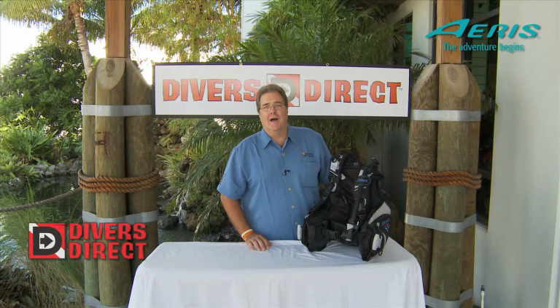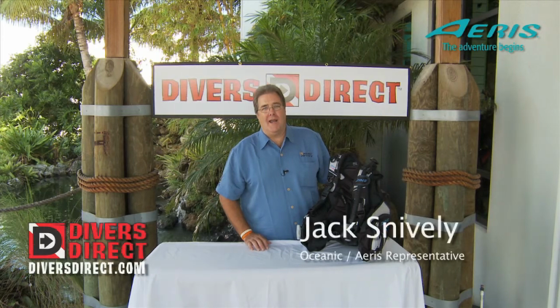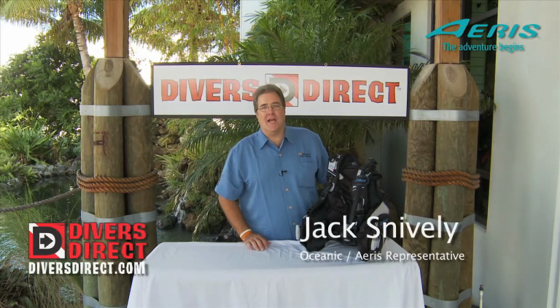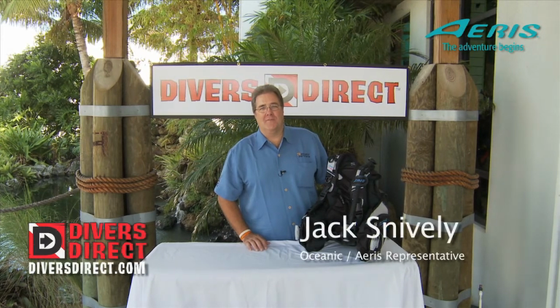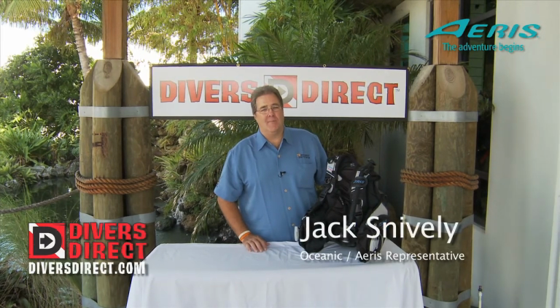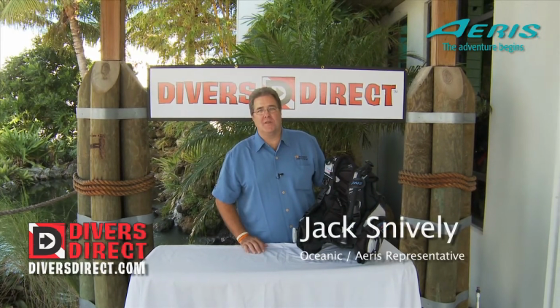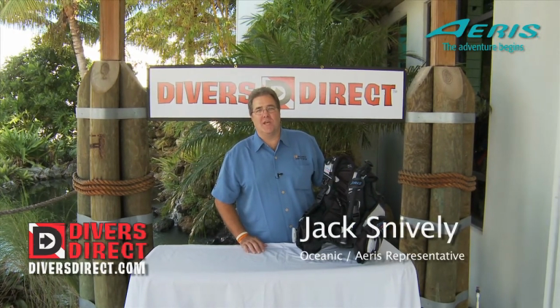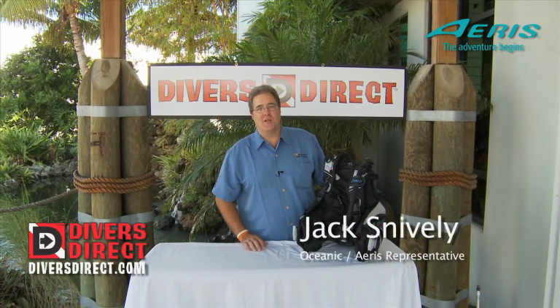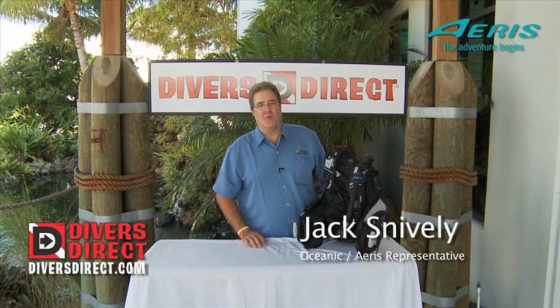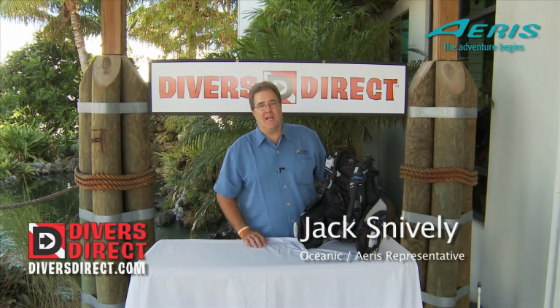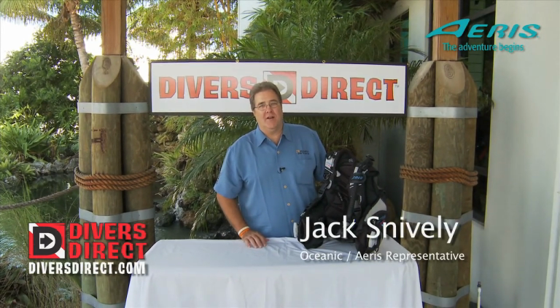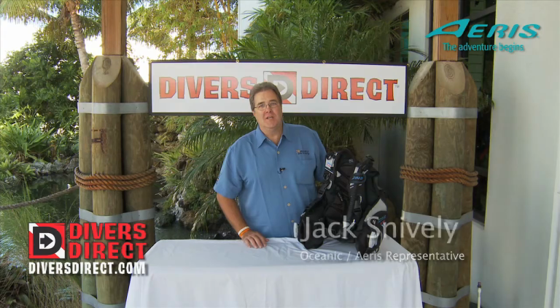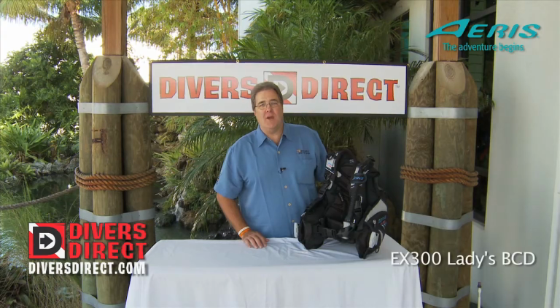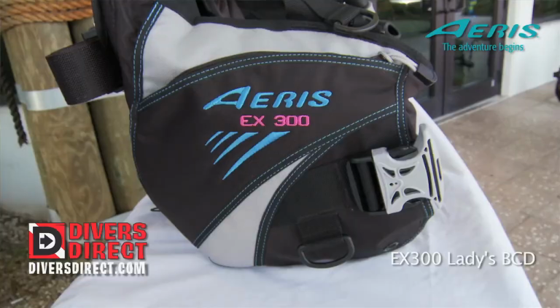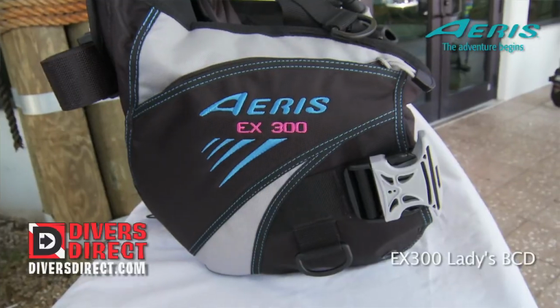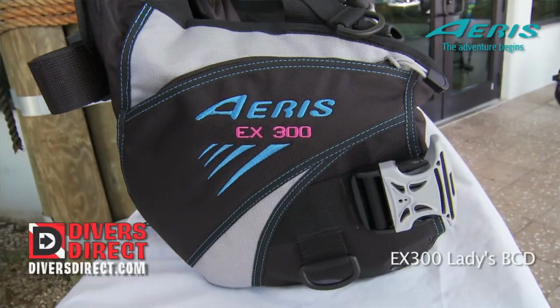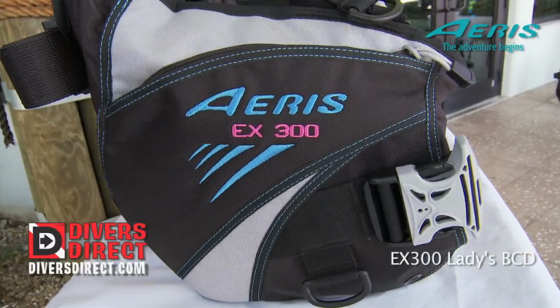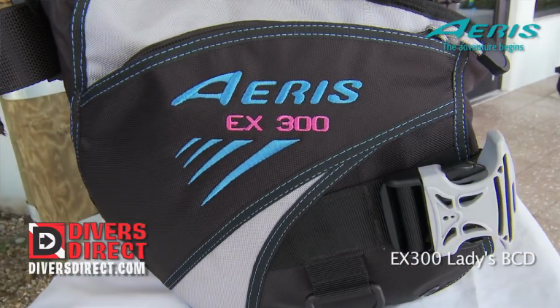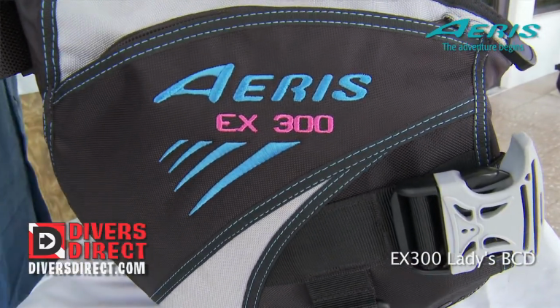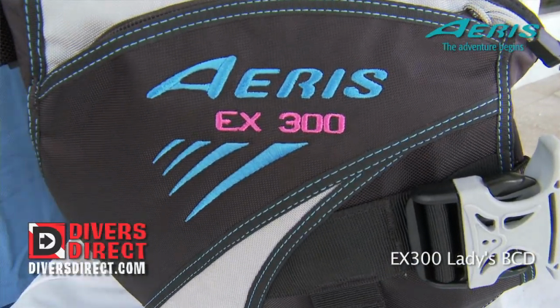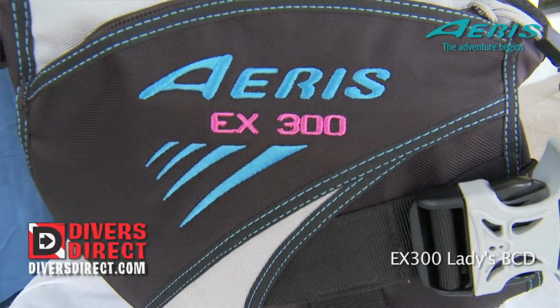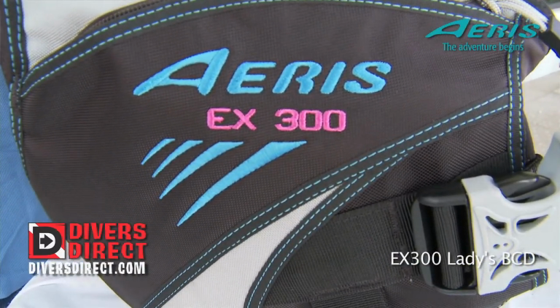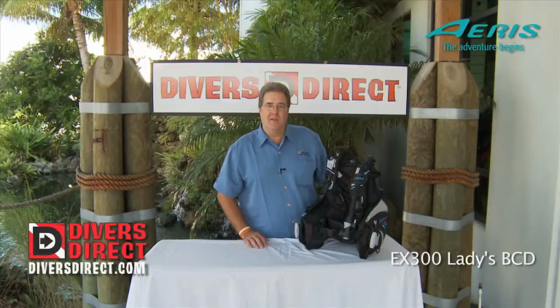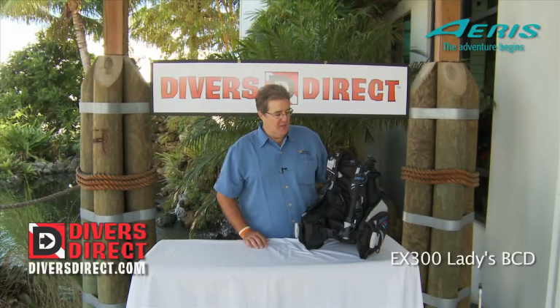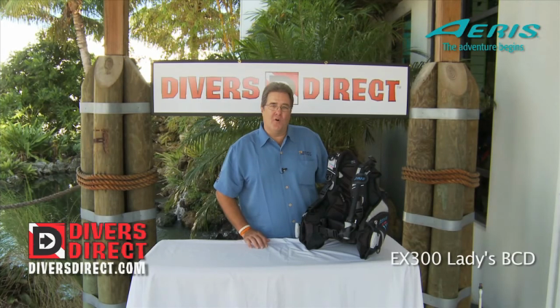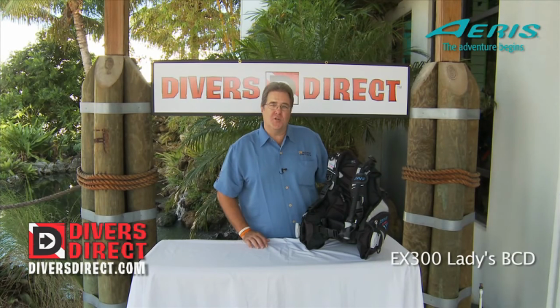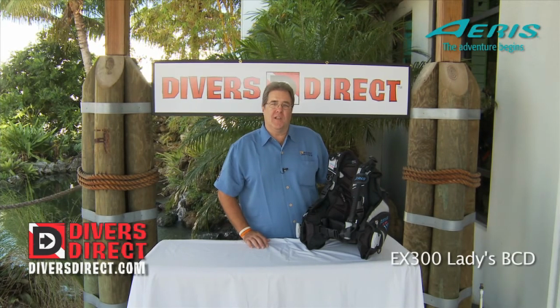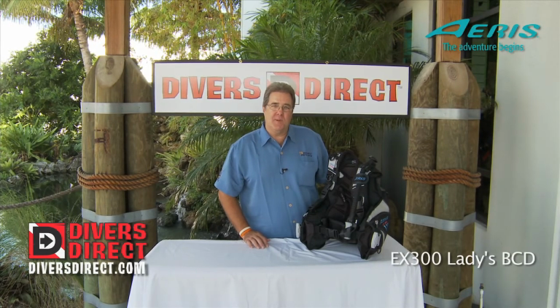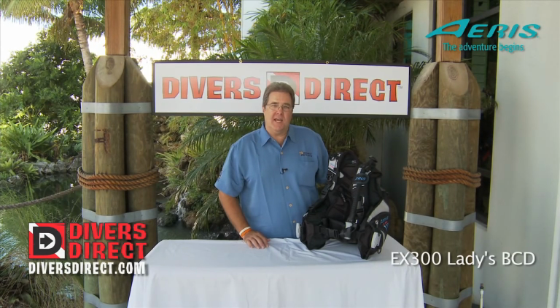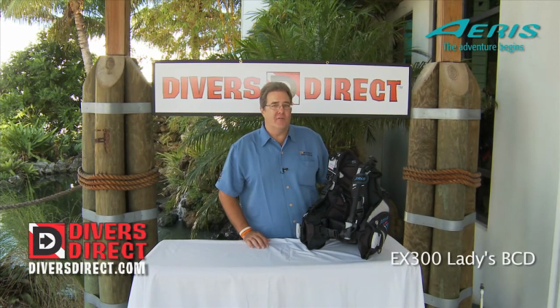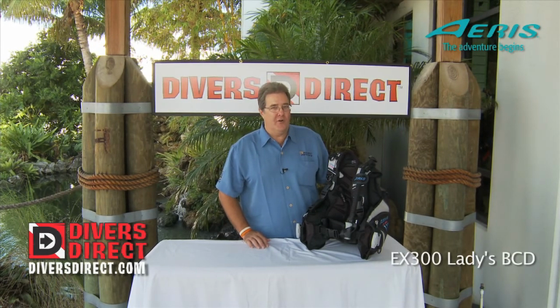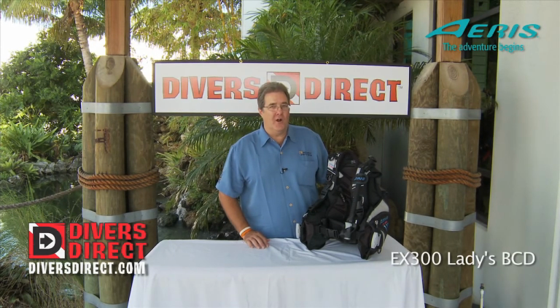Hi, my name is Jack Snively and I'm the Southeastern Sales Manager for both Oceanic and Ares. Today we're going to look at a brand new Ladies BC from Ares called the EX300. This is a full-featured Ladies BC for under $400.